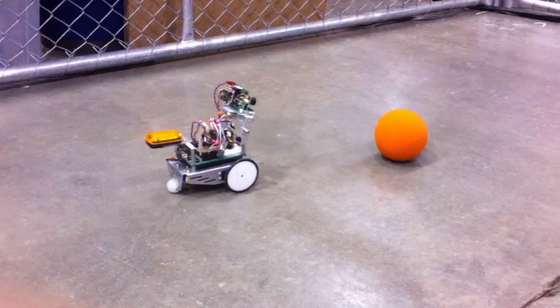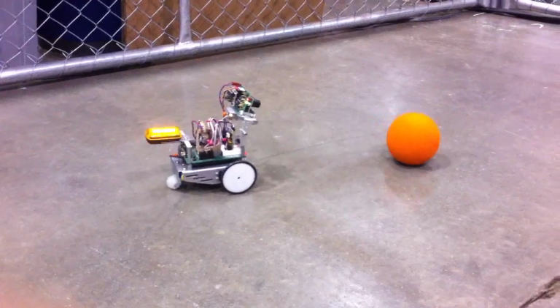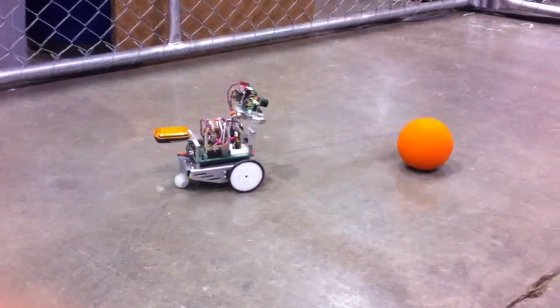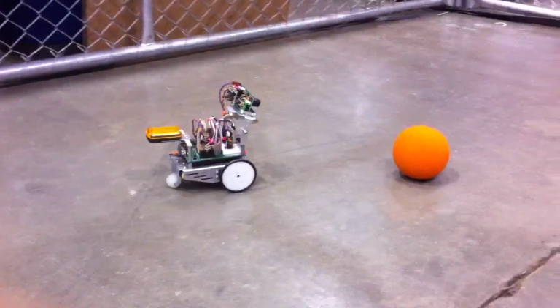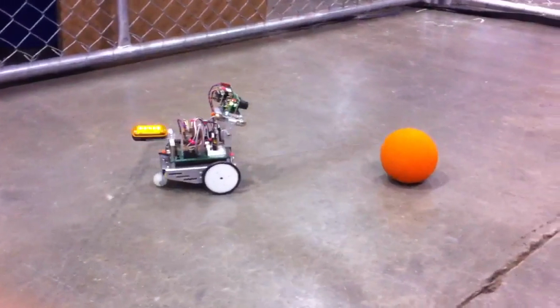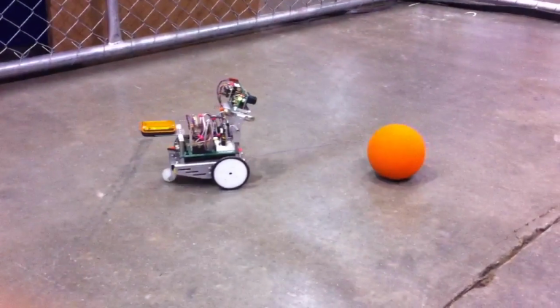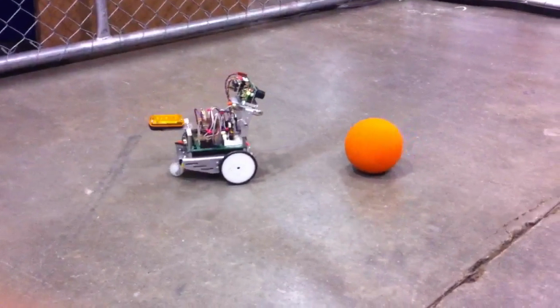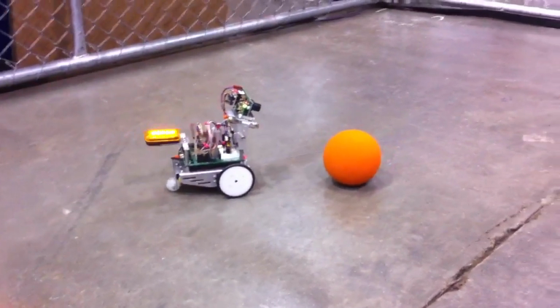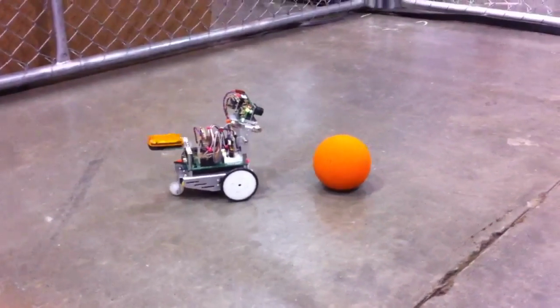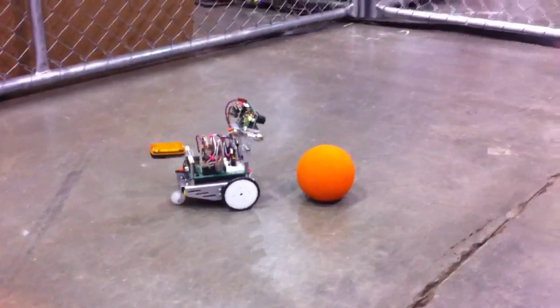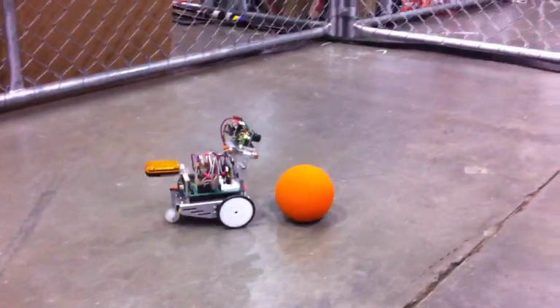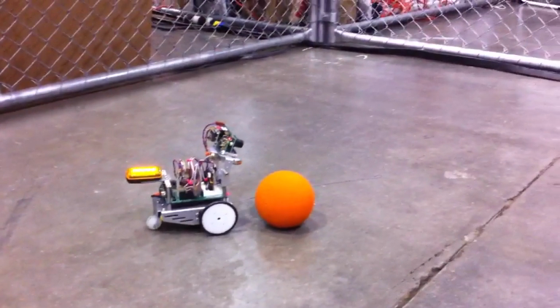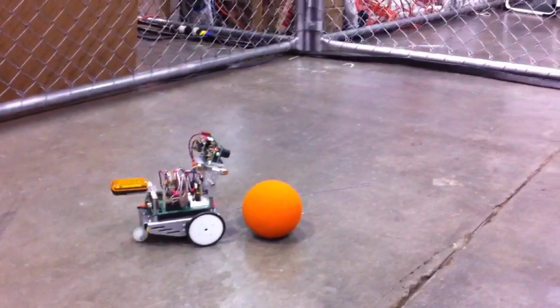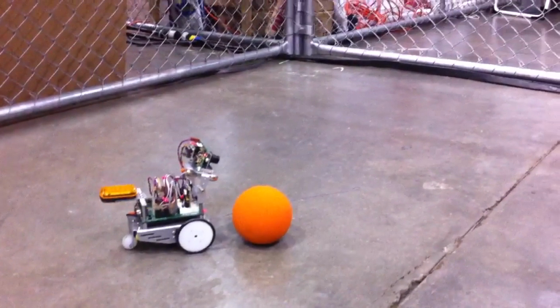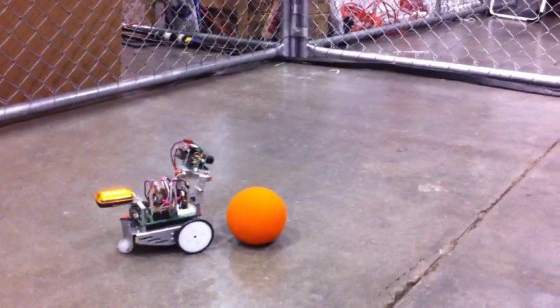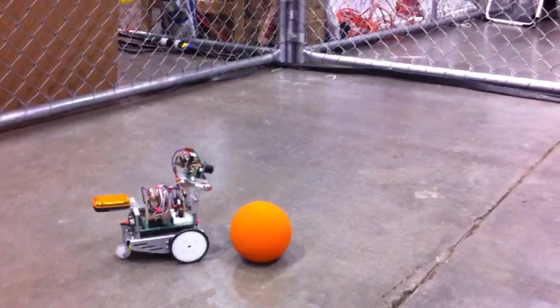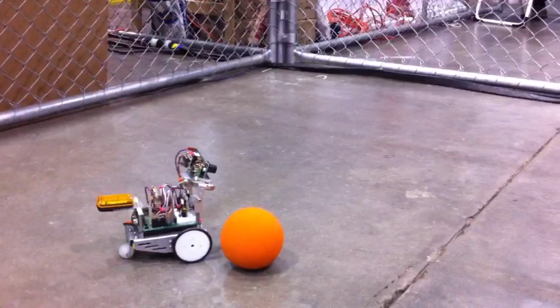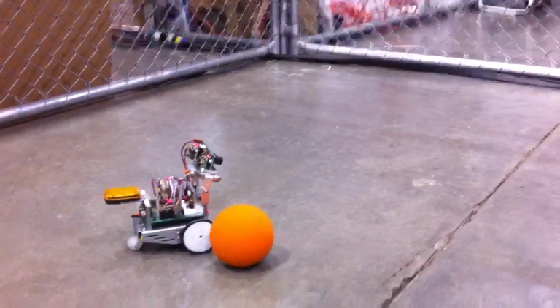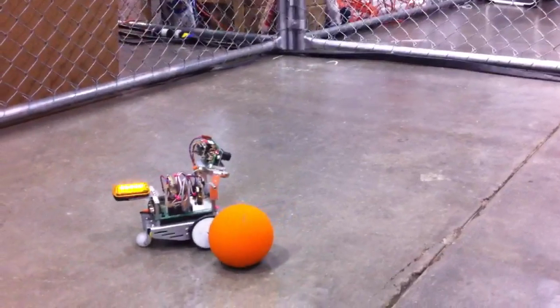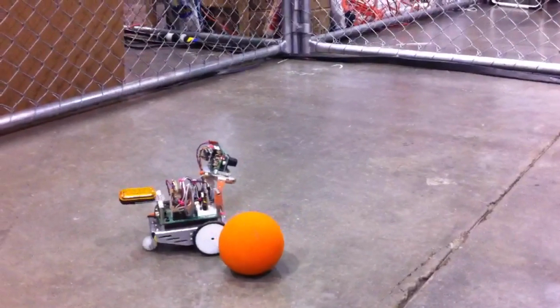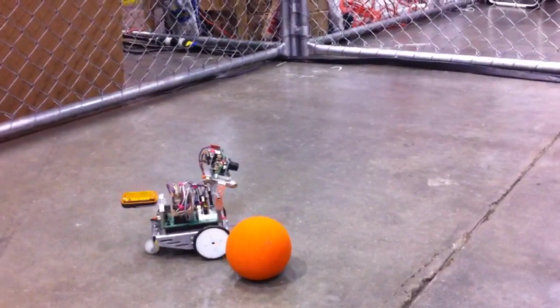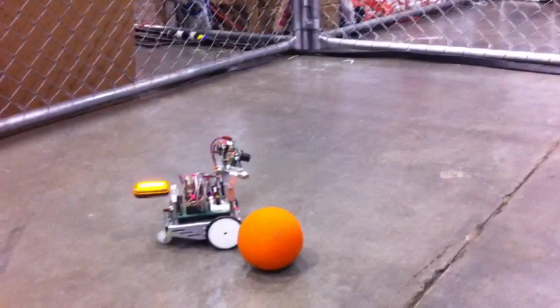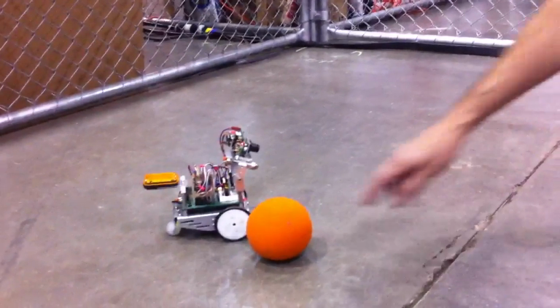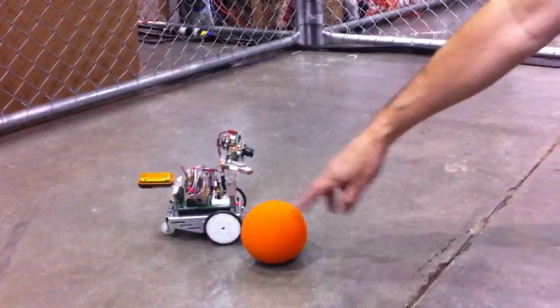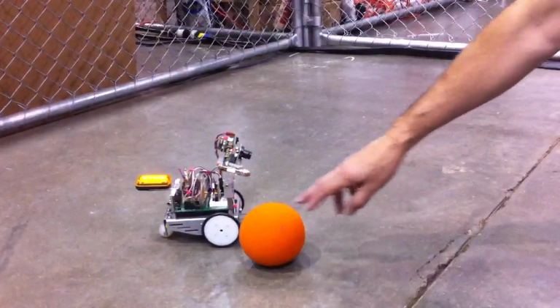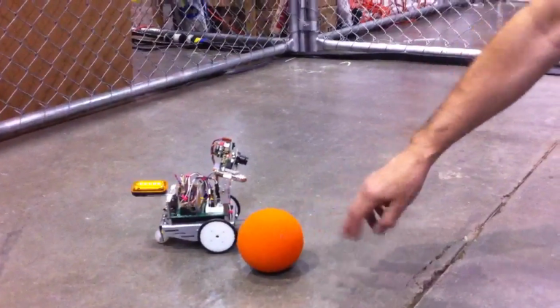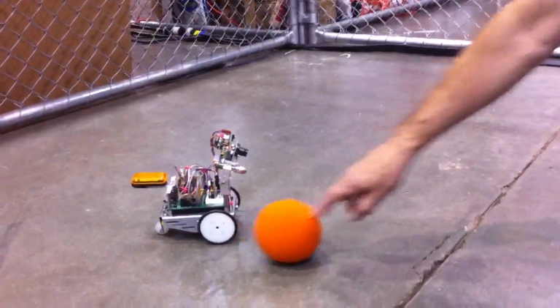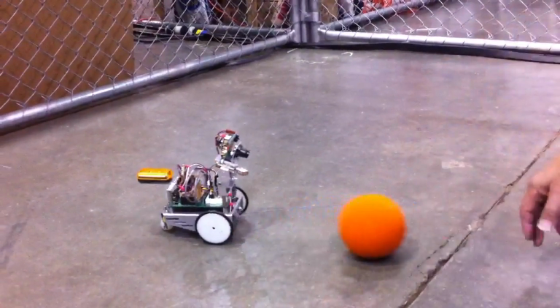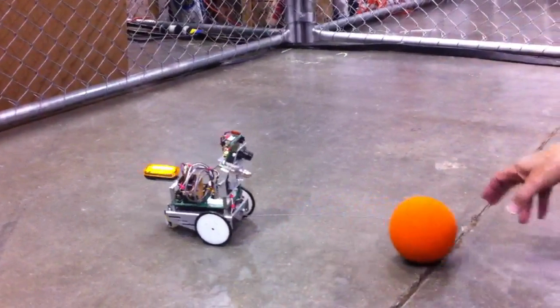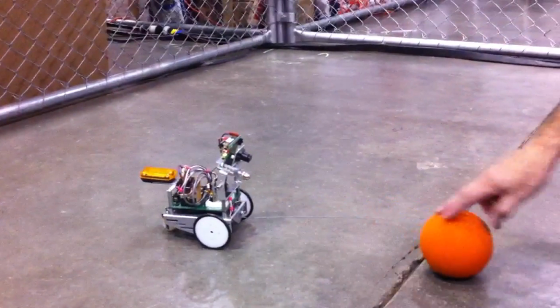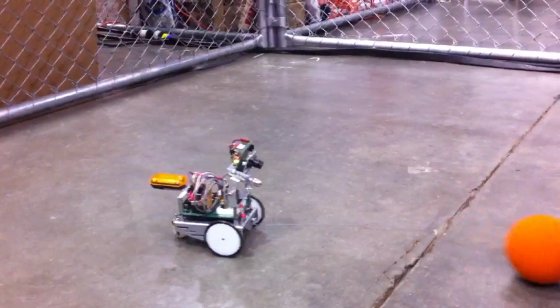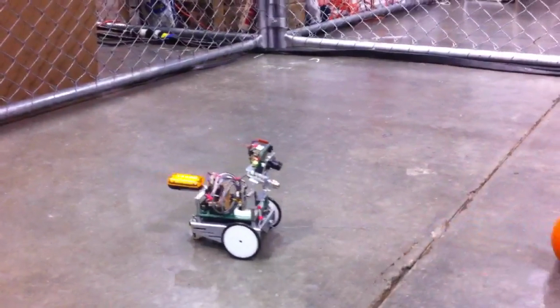I originally had it just to follow the ball — when I tapped the wire on it this morning to make it play ball. That's really cool. It reminds me of a shepherd dog.